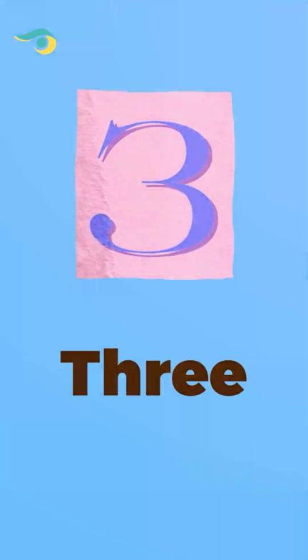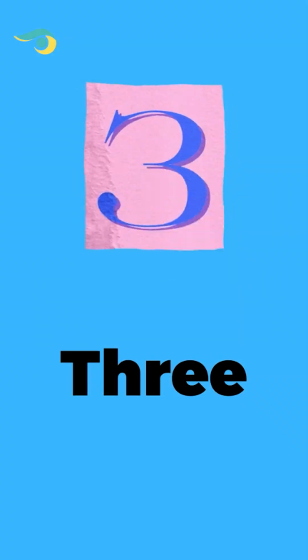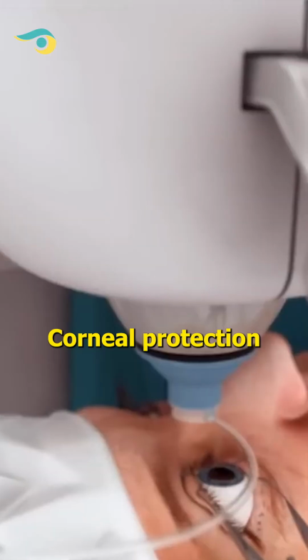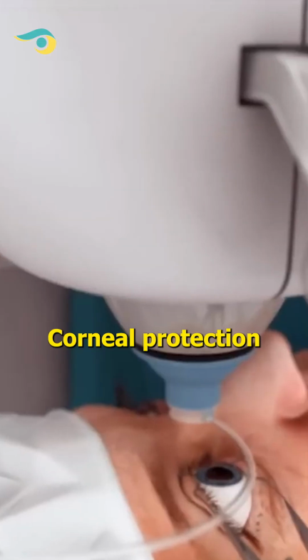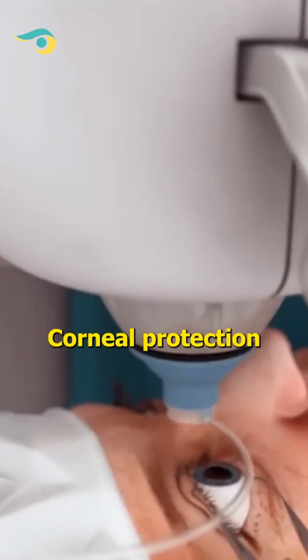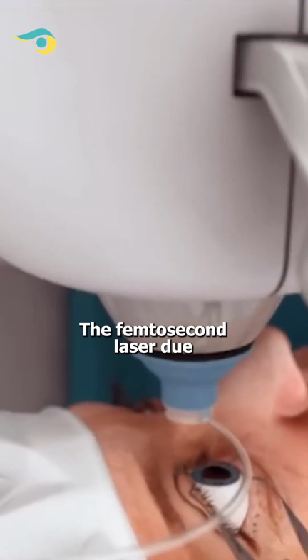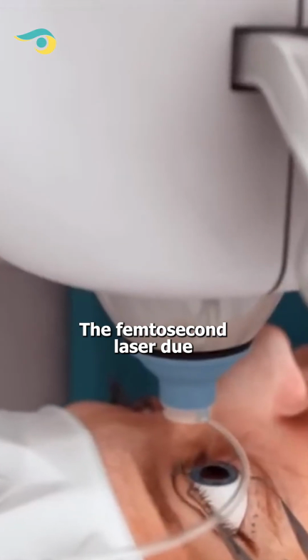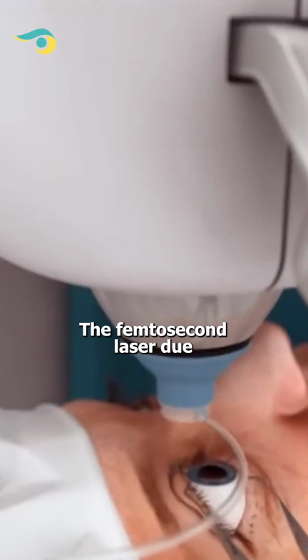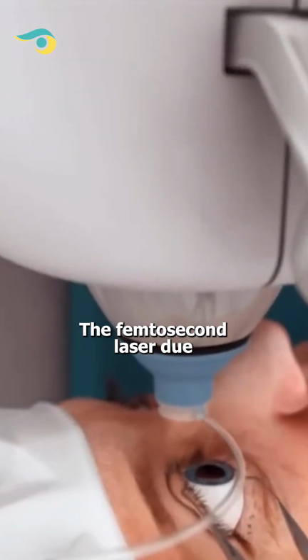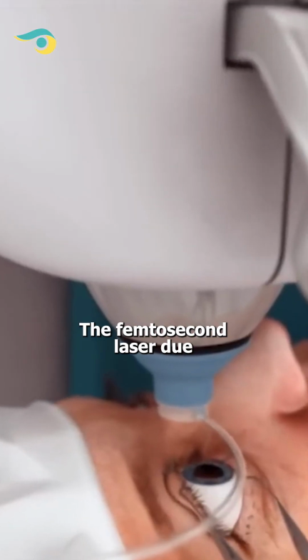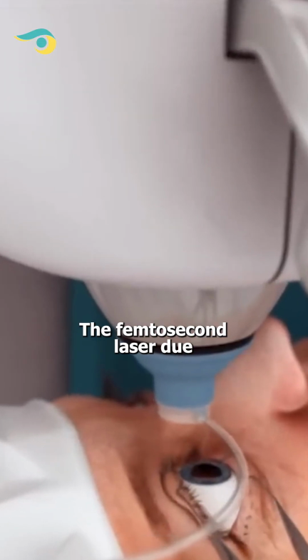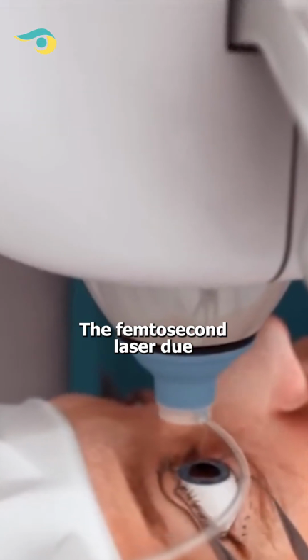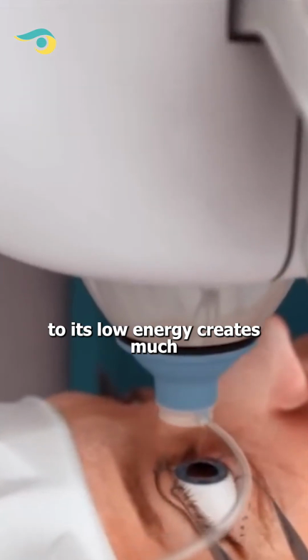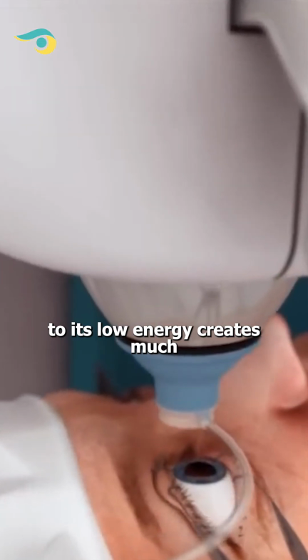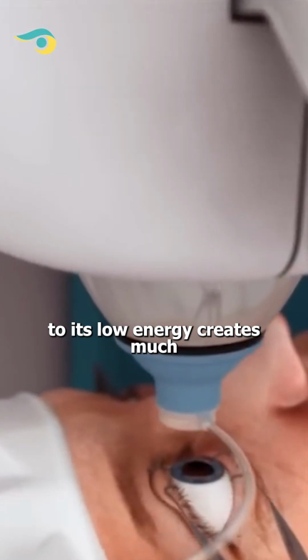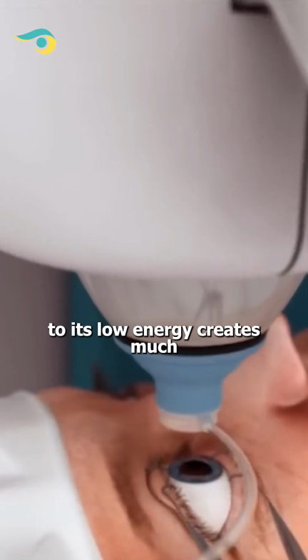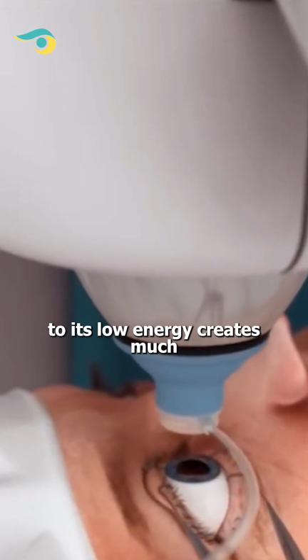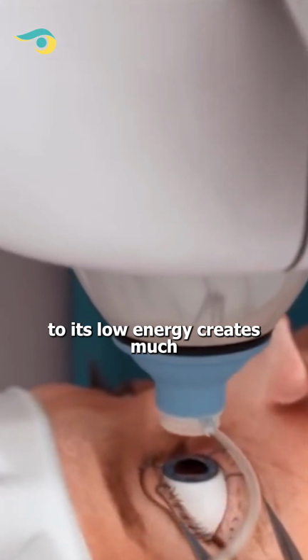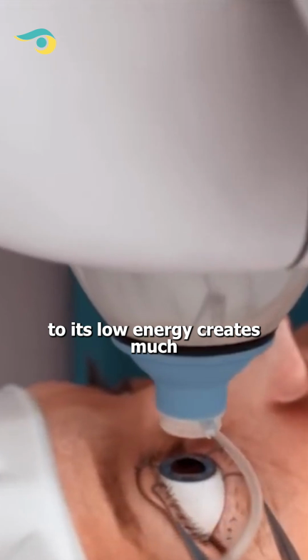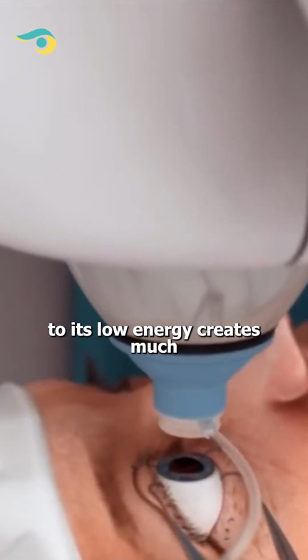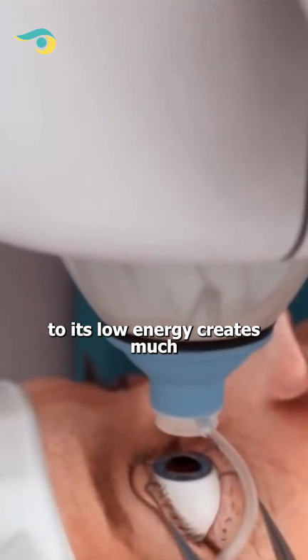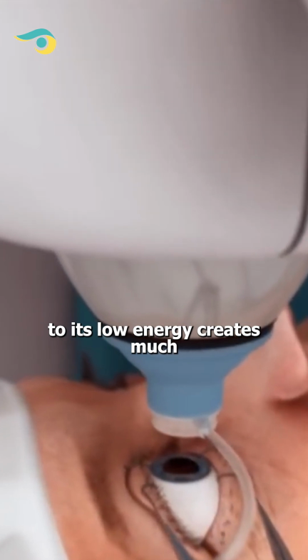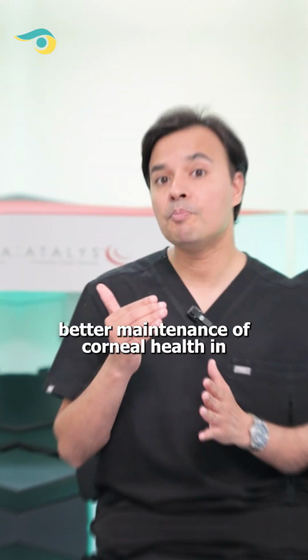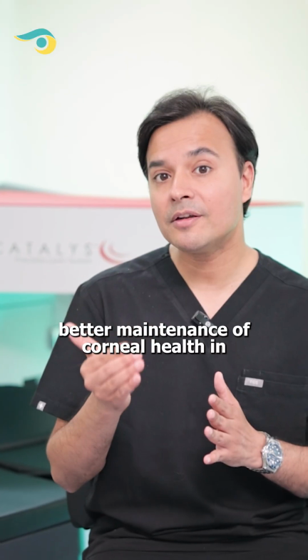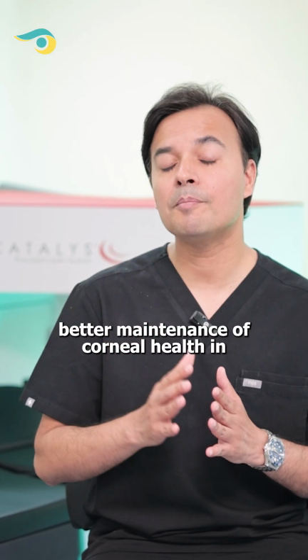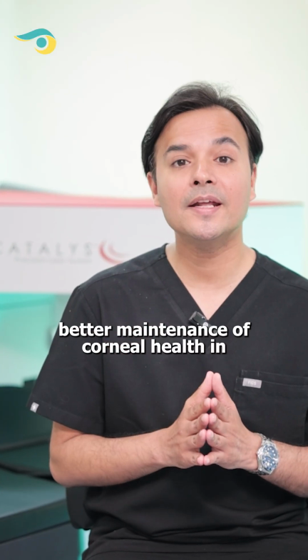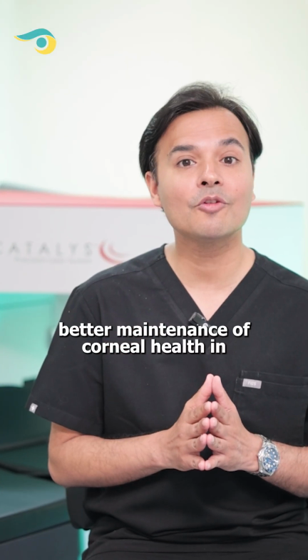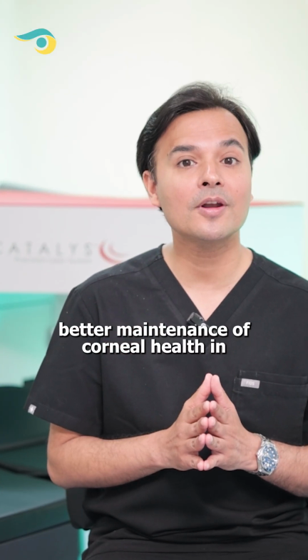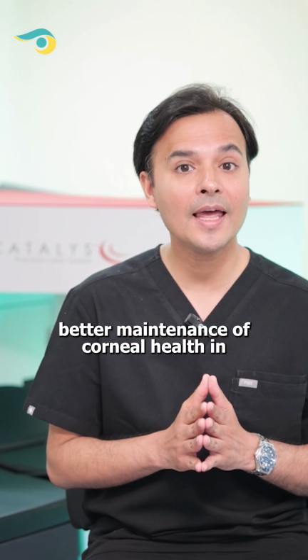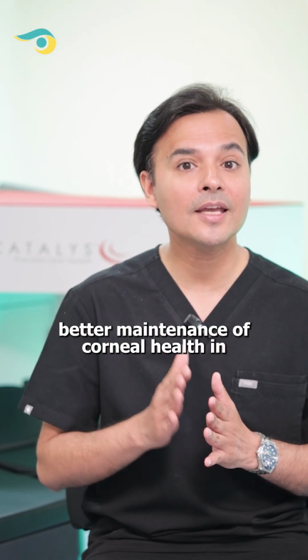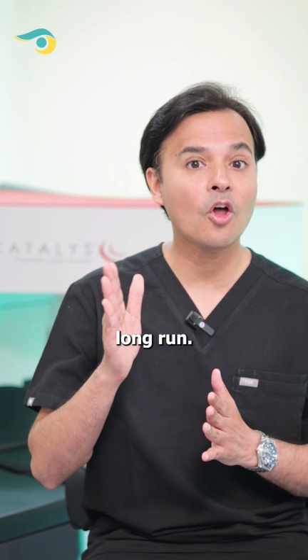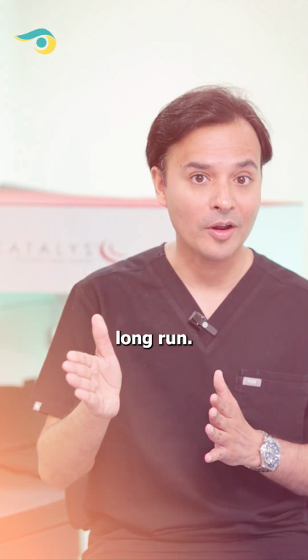Number 3: Corneal Protection. The femtosecond laser, due to its low energy, creates much better maintenance of corneal health in the long run.